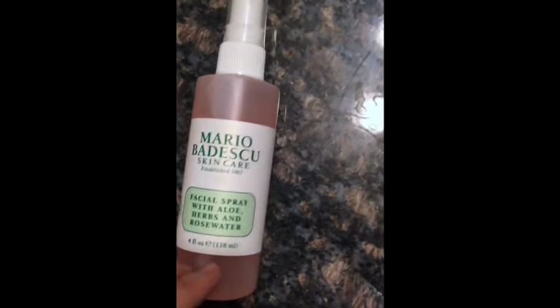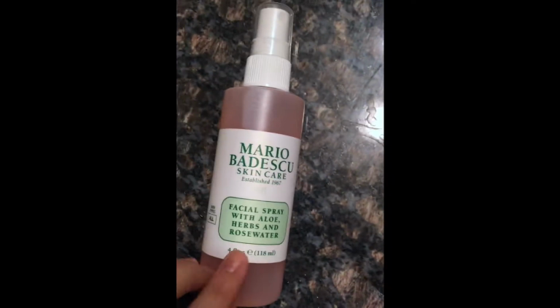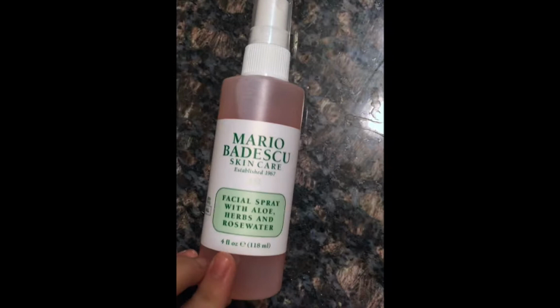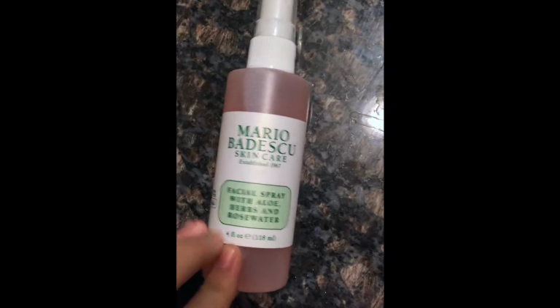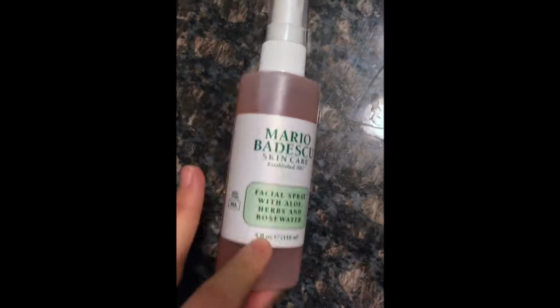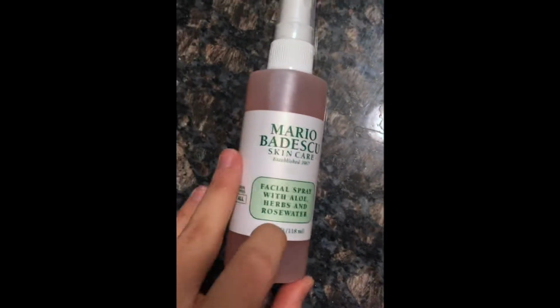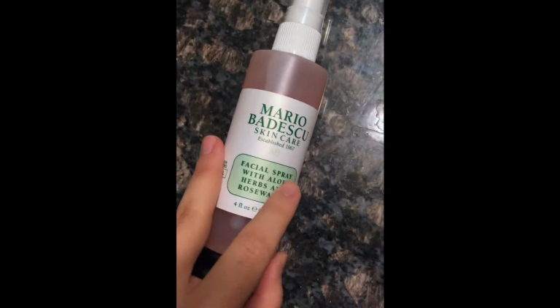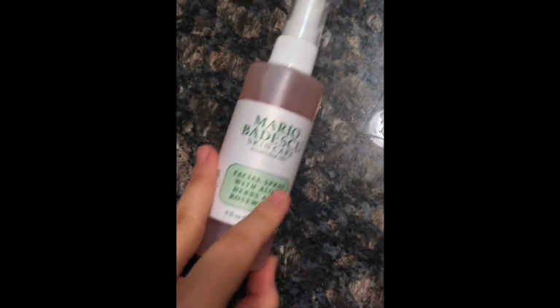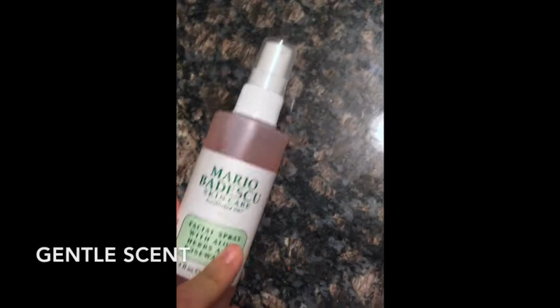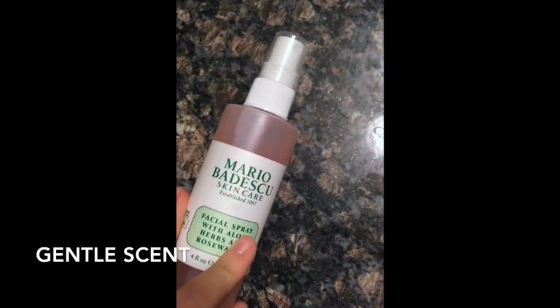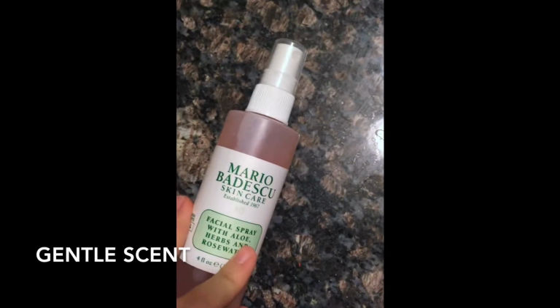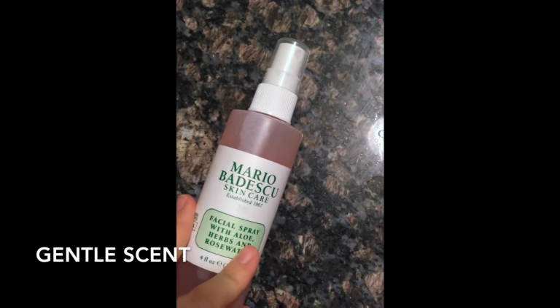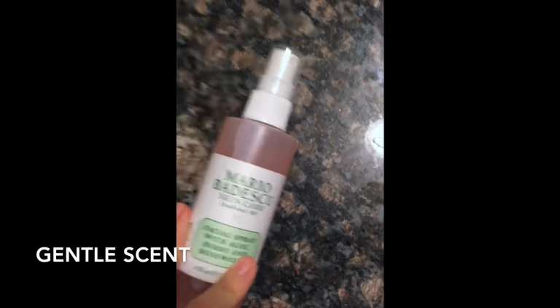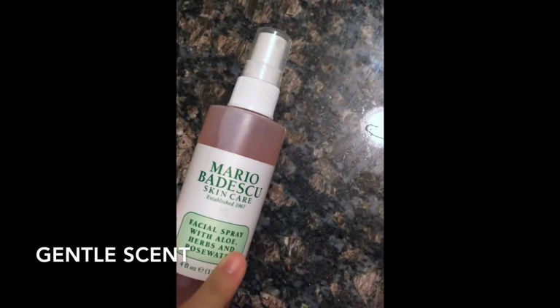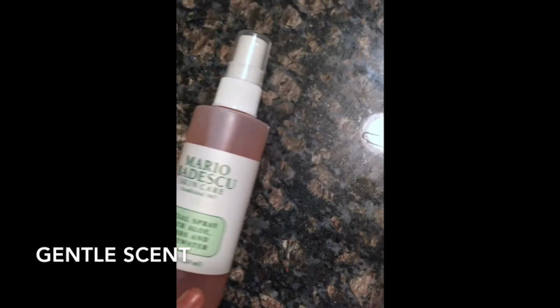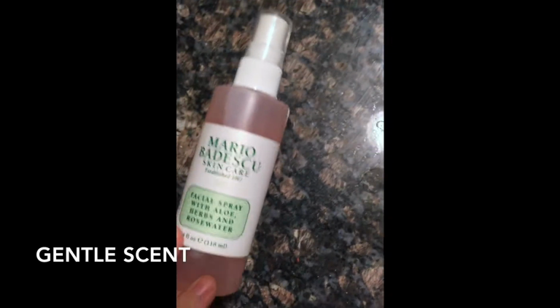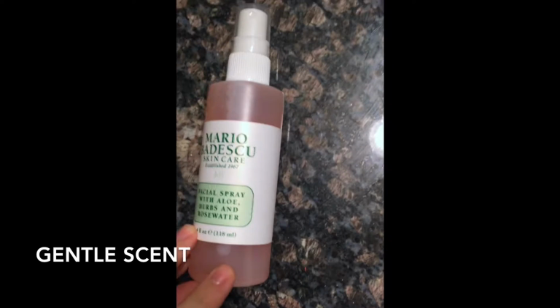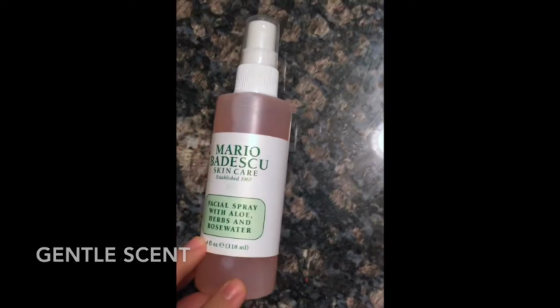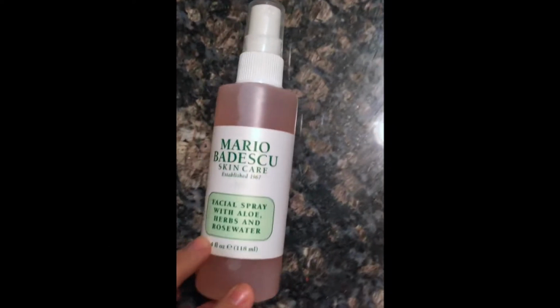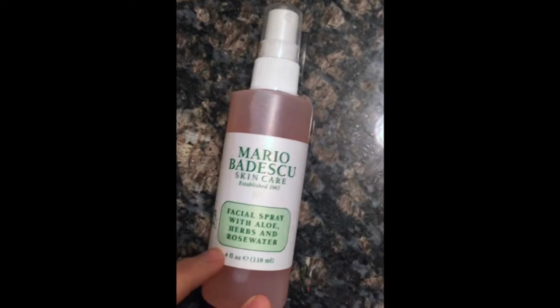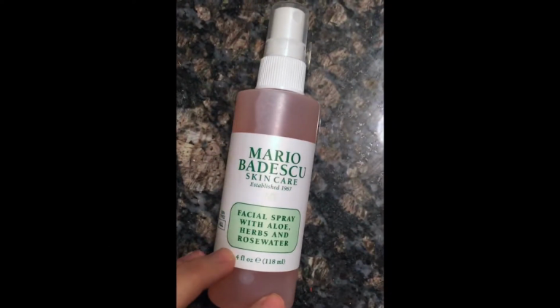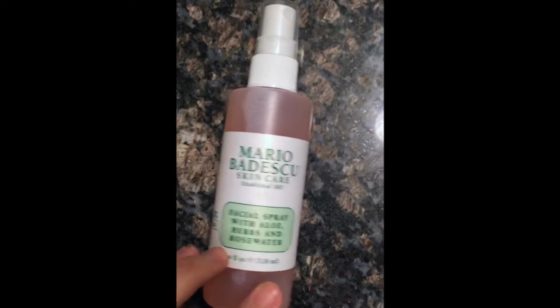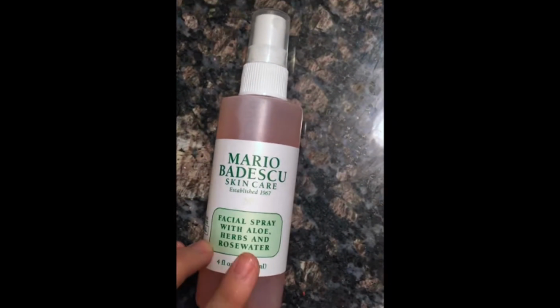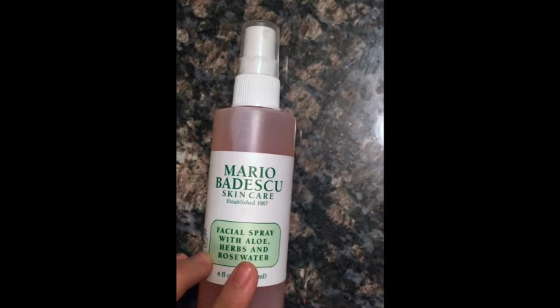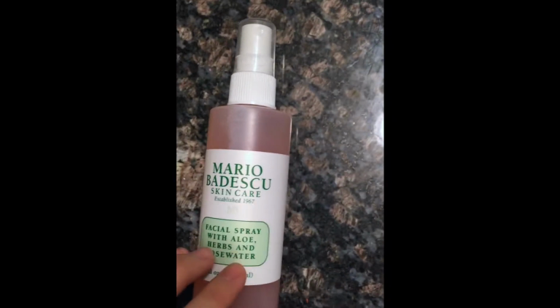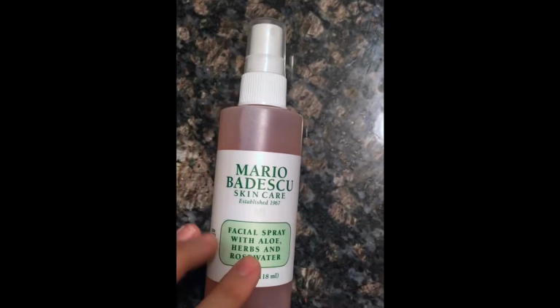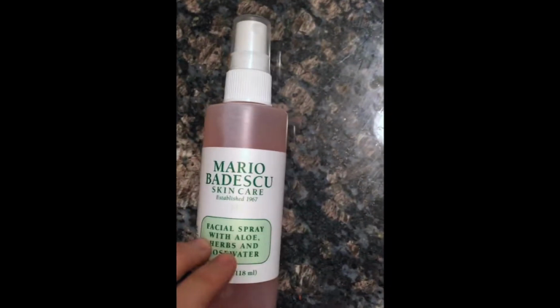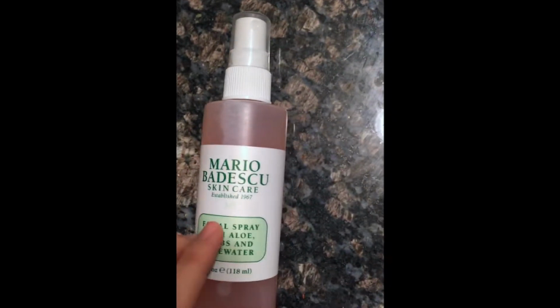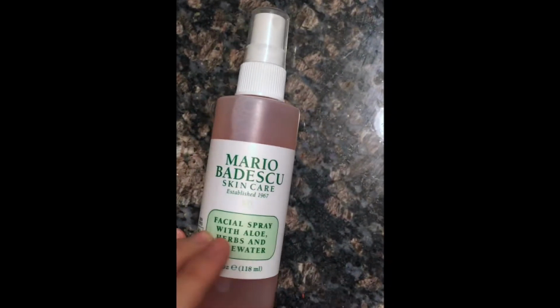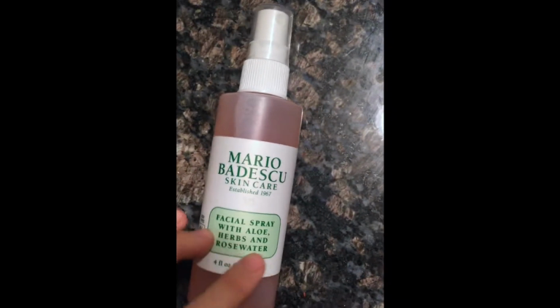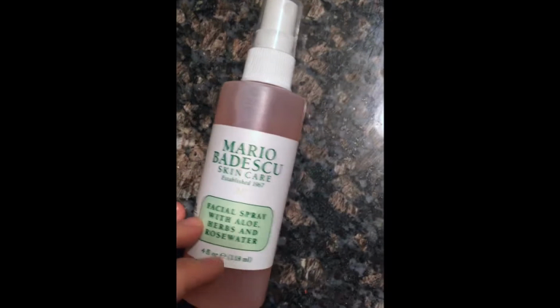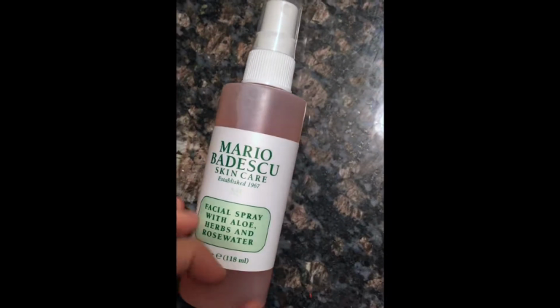I prefer the rose water spray just because the scent is gentle. It's not super crazy and it is pleasant — it smells really, really good. So this one is a facial spray with aloe, herbs, and rose water.